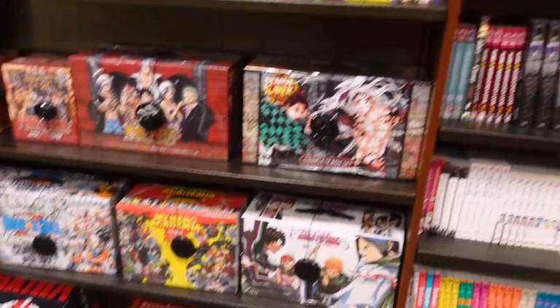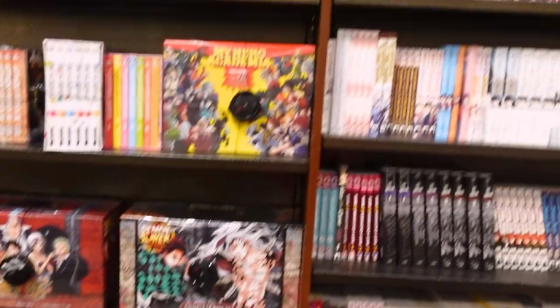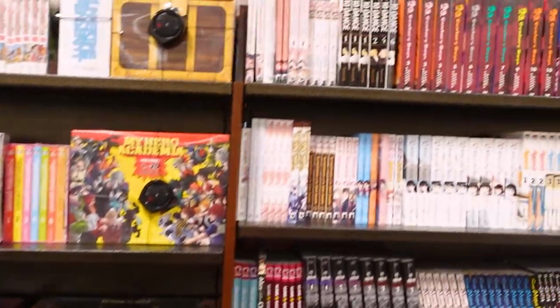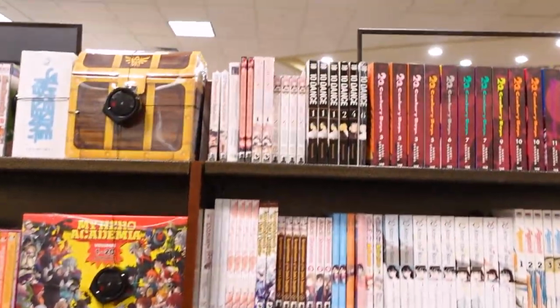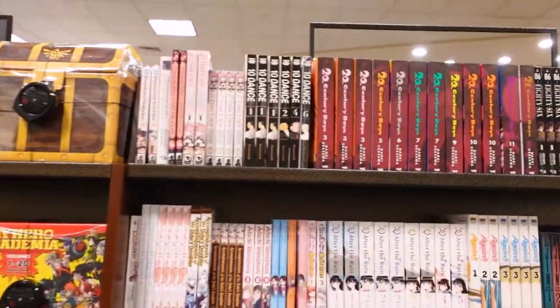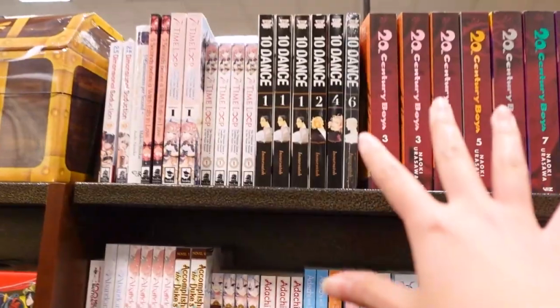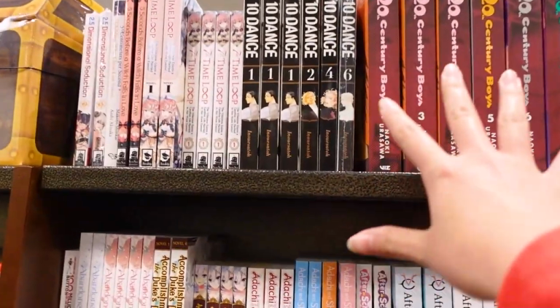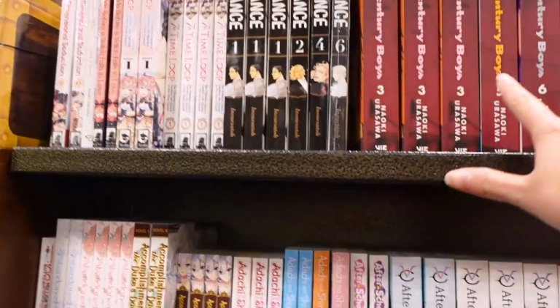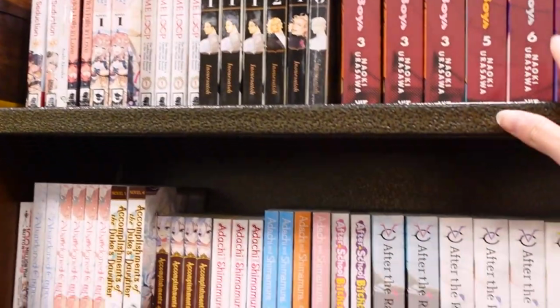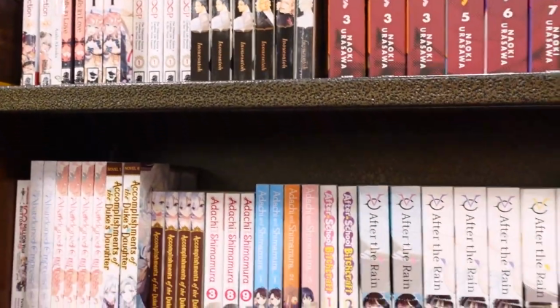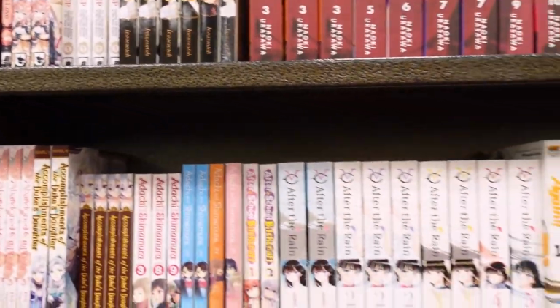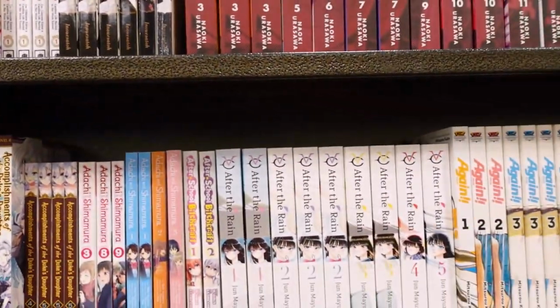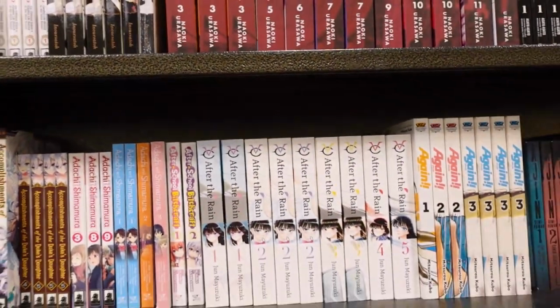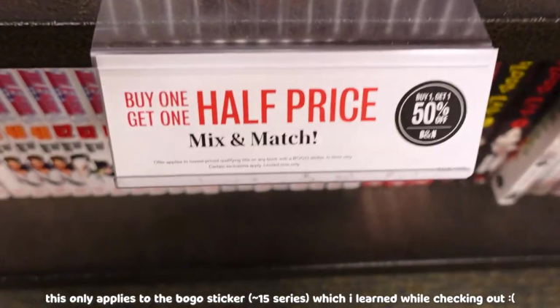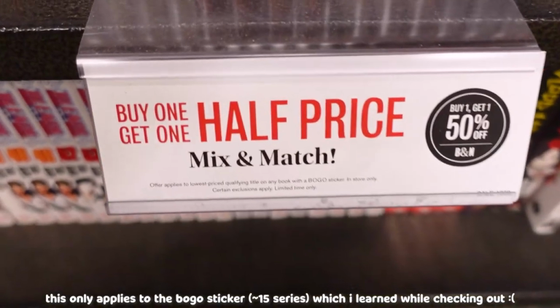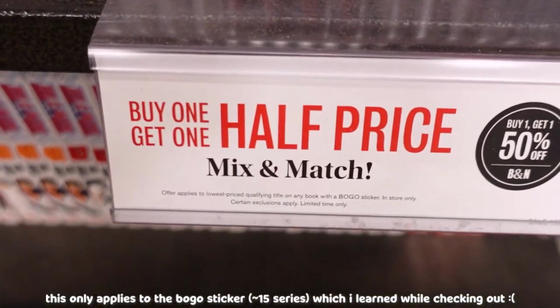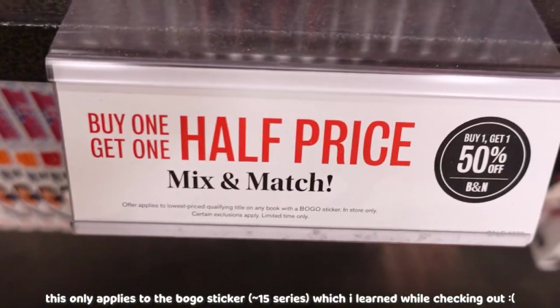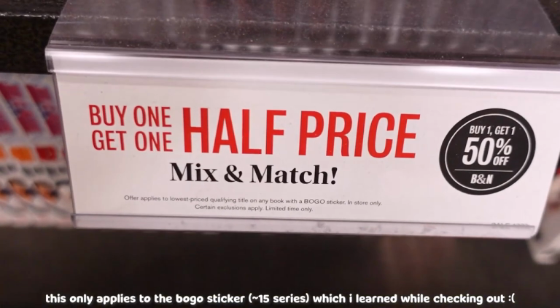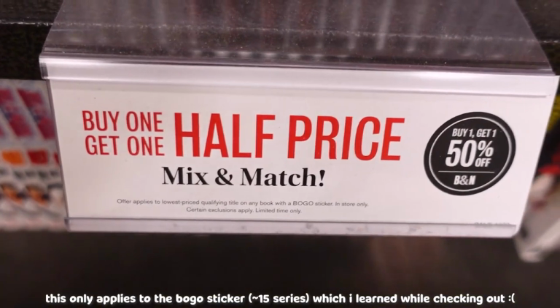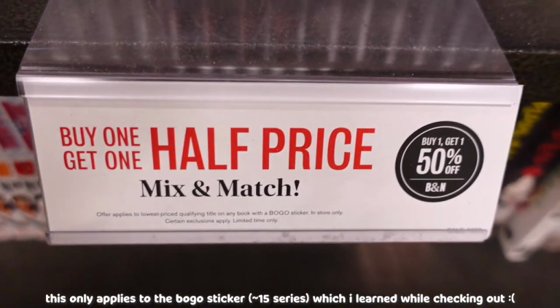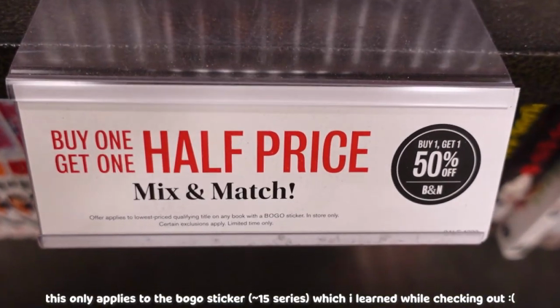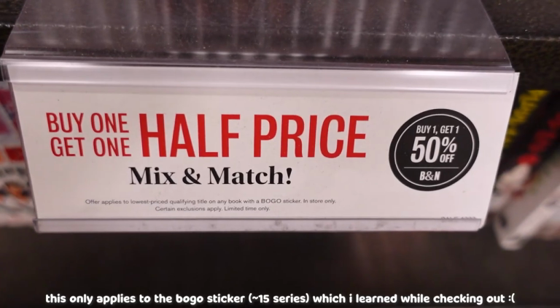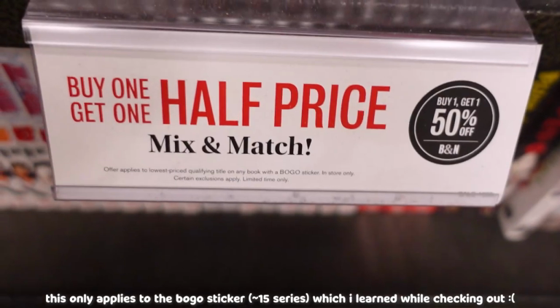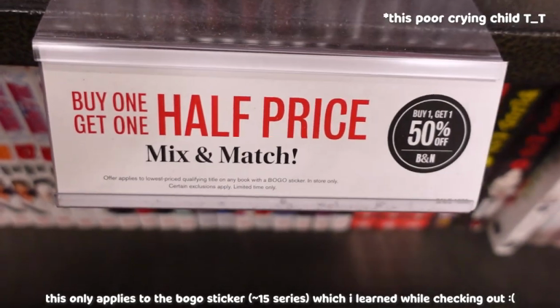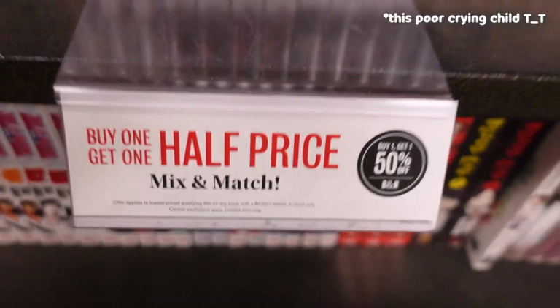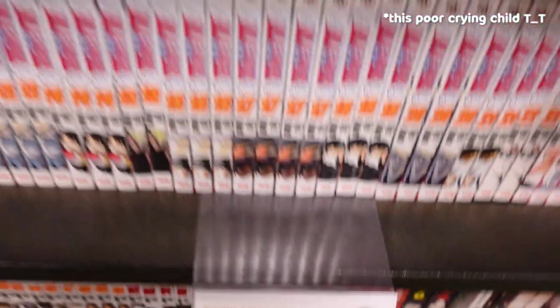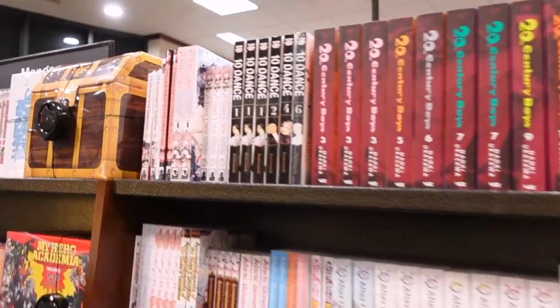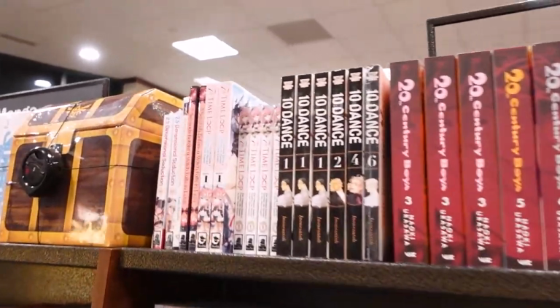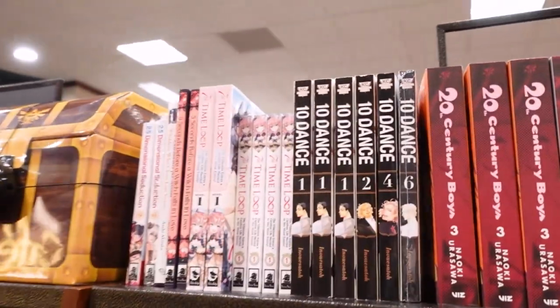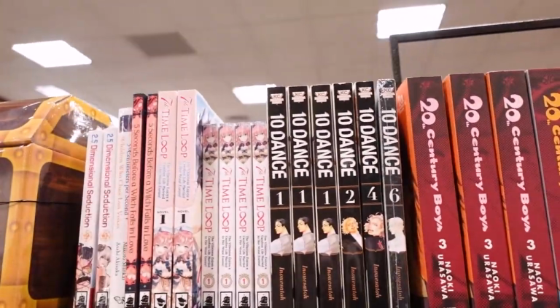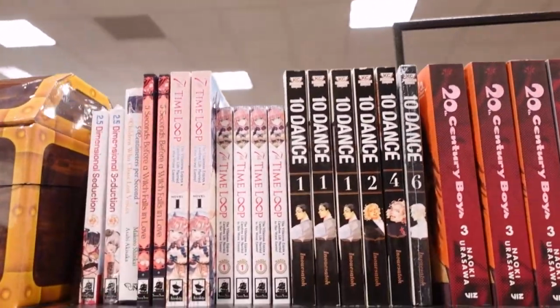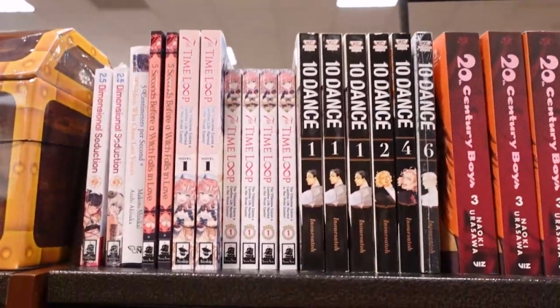Now let's take a look at the single volumes. And currently, there's a buy one, get one half price — mix and match. Let's buy some manga. Oh my god.